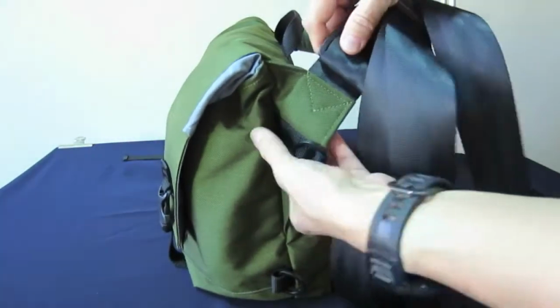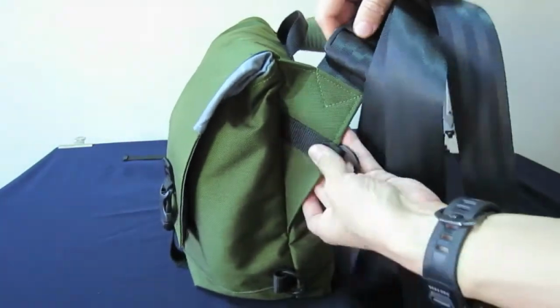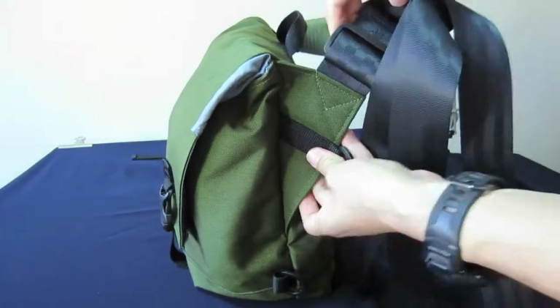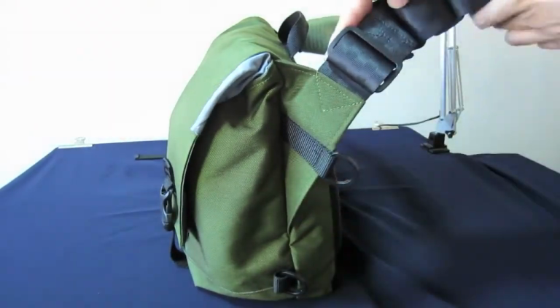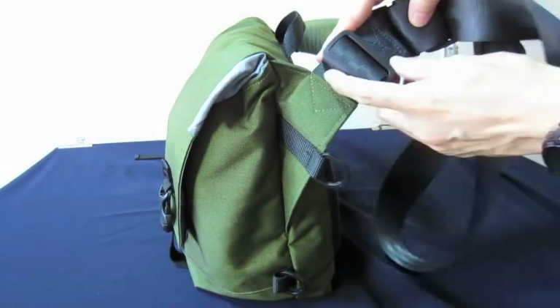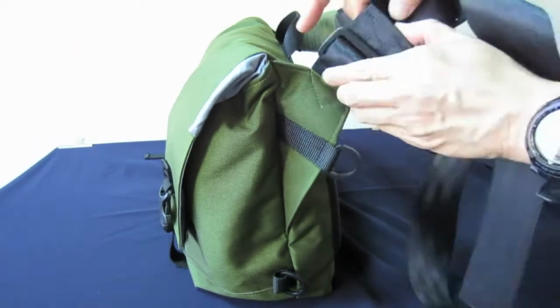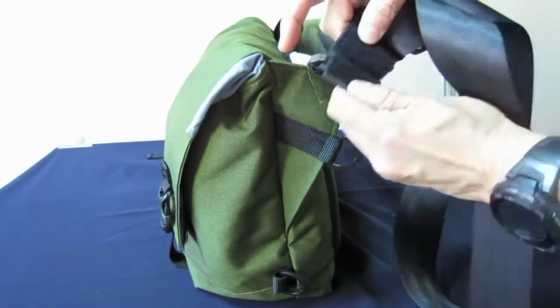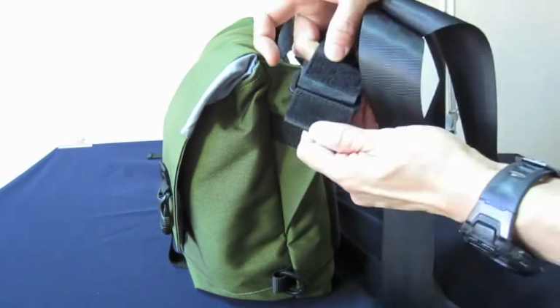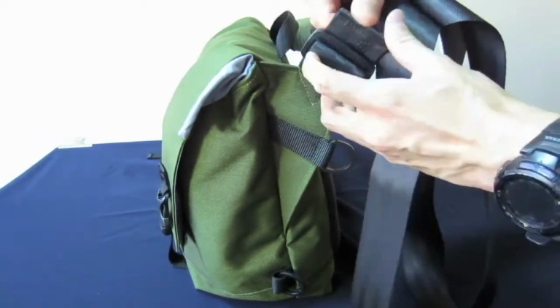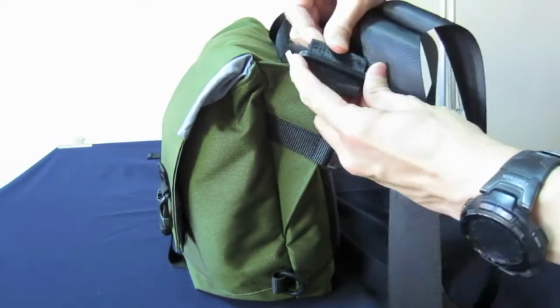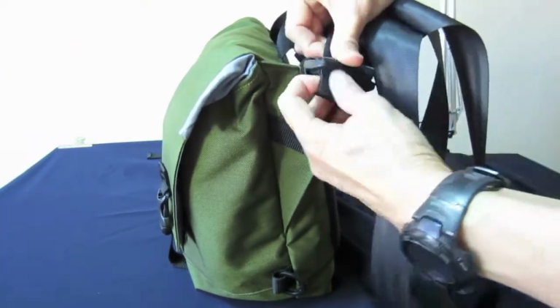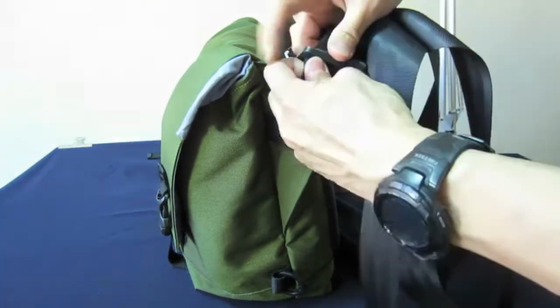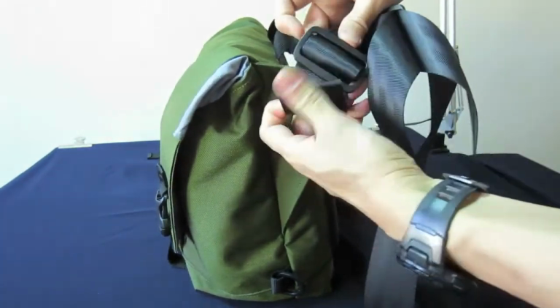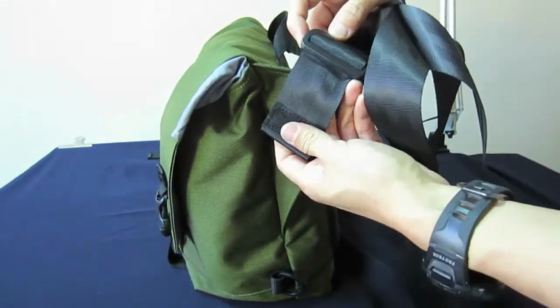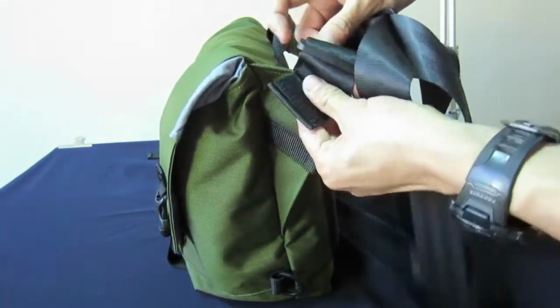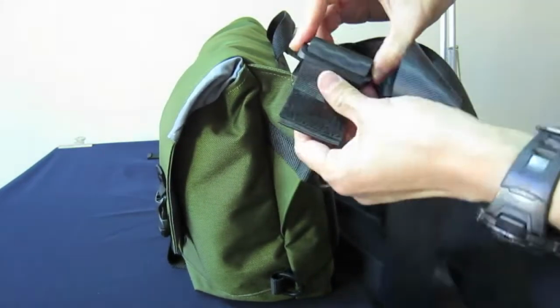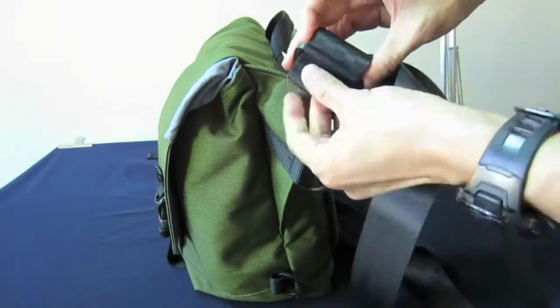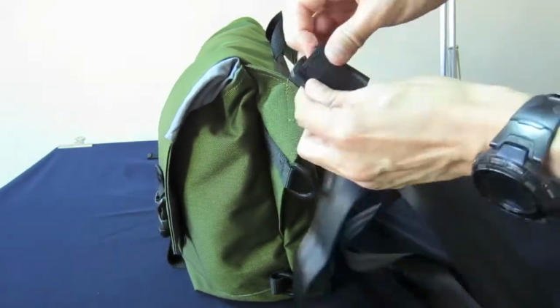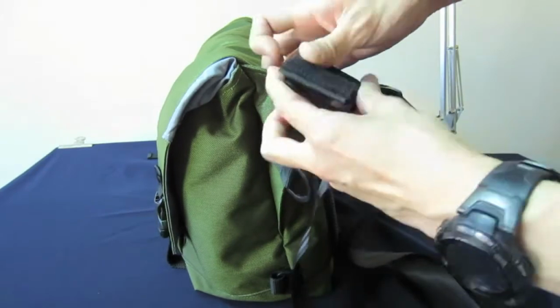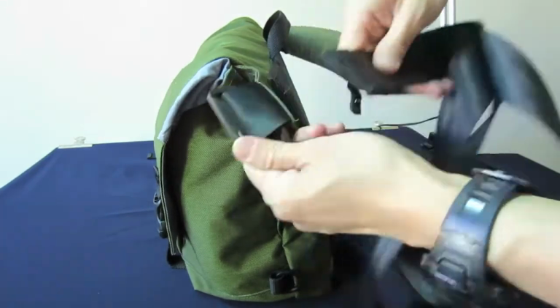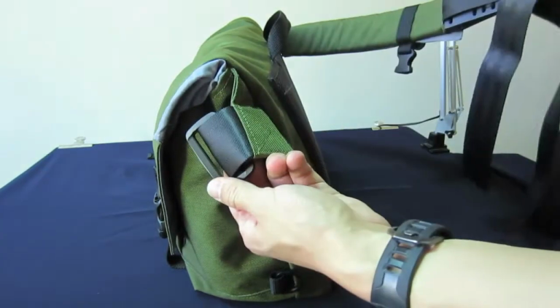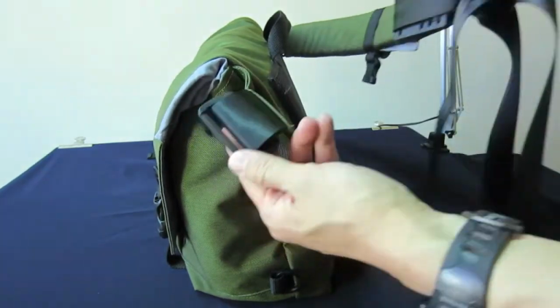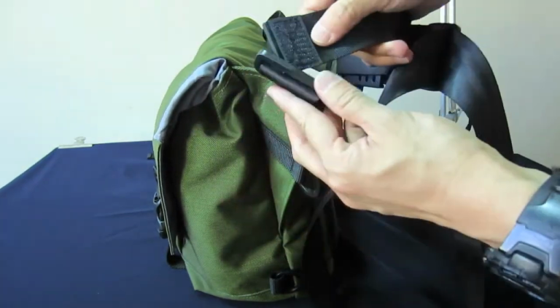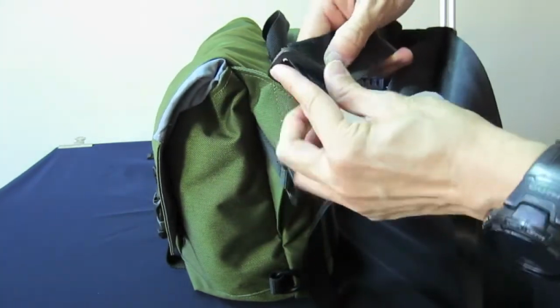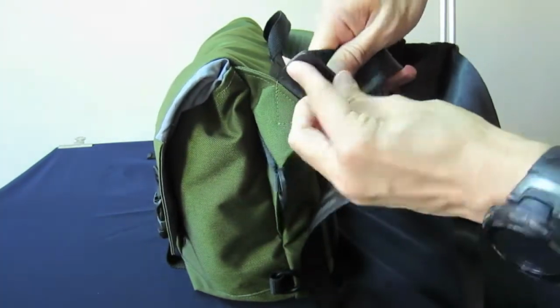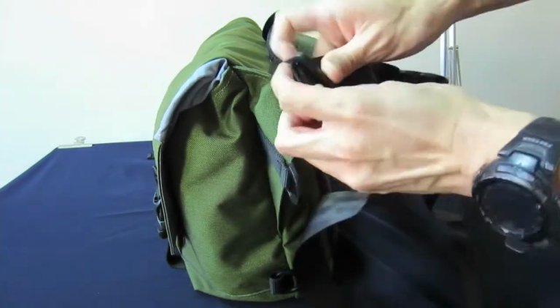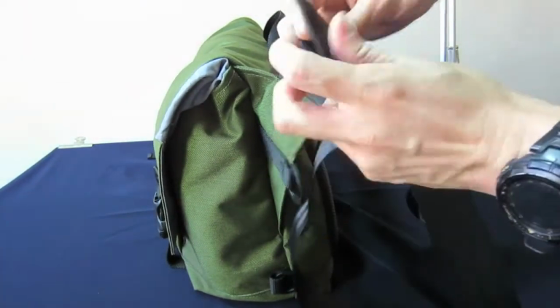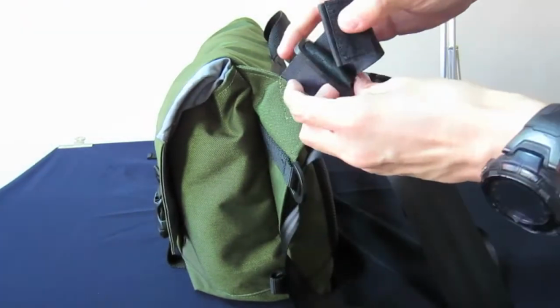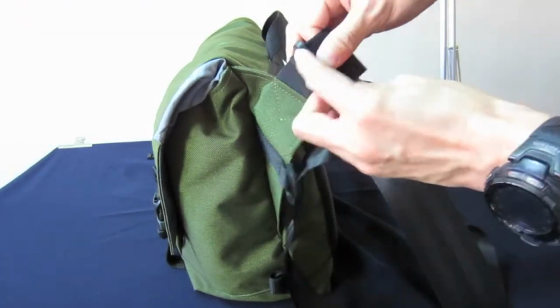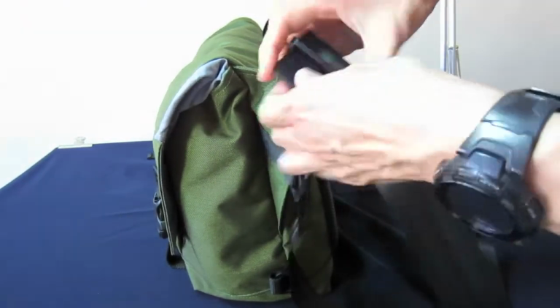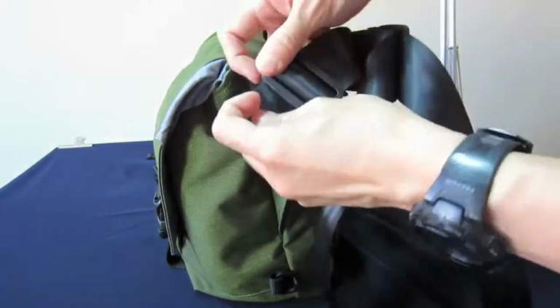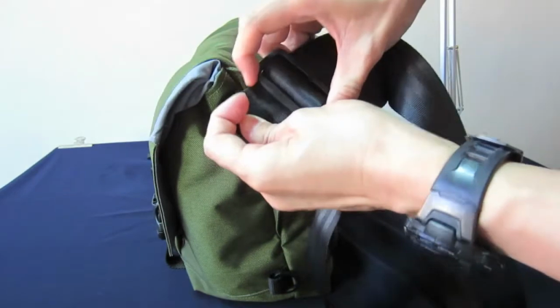The Junk Monkey uses an interchangeable harness system. It means that regardless of whether you are a right-hand or left-hand user, you will be able to interchange this harness system in order to accommodate your handedness.